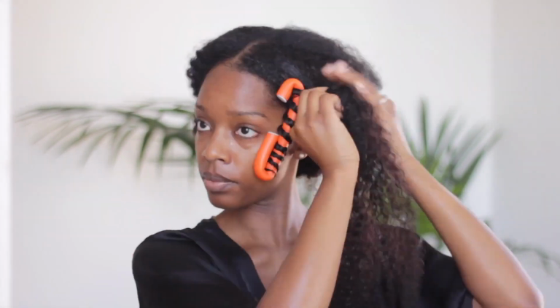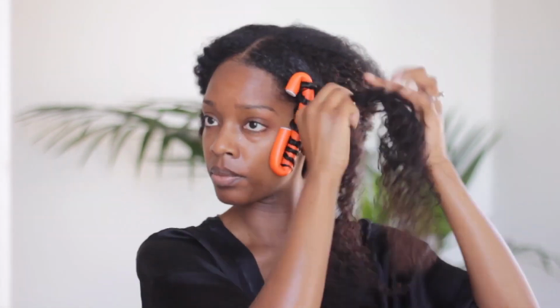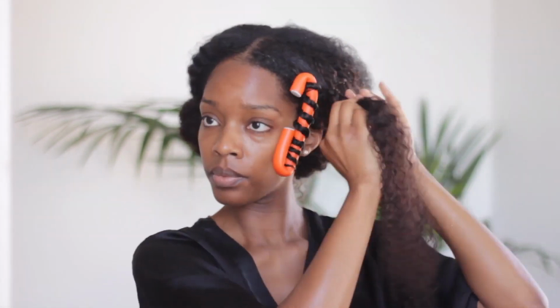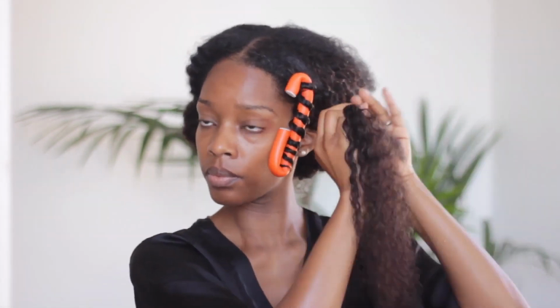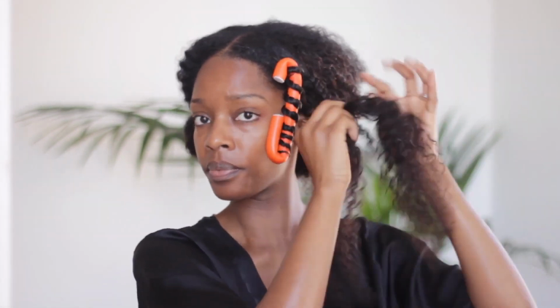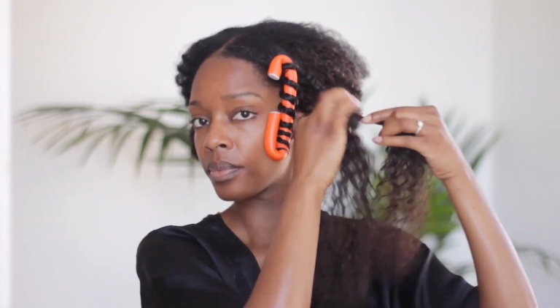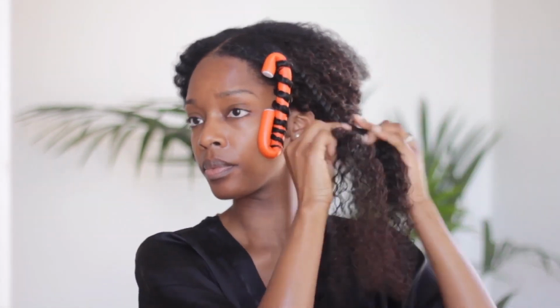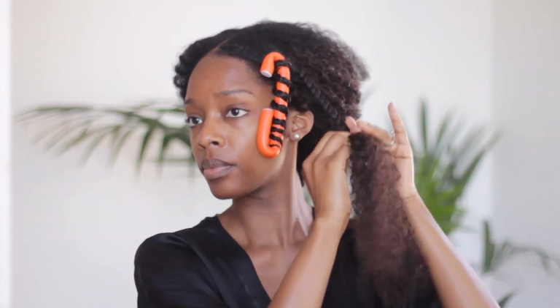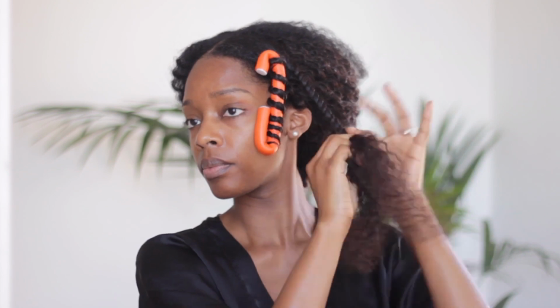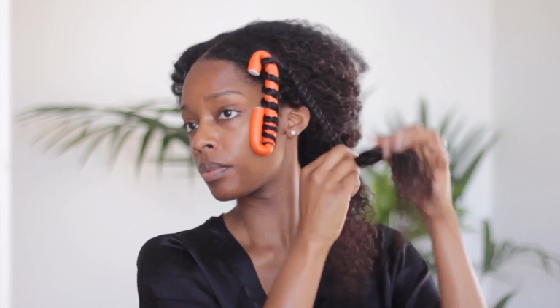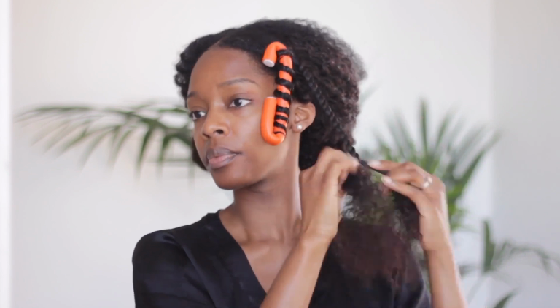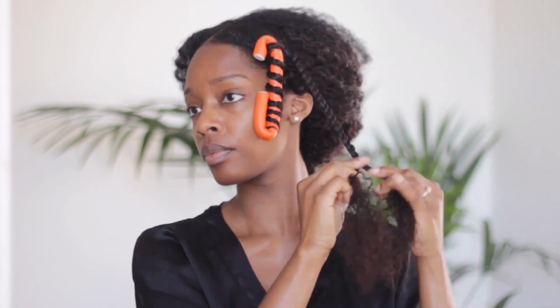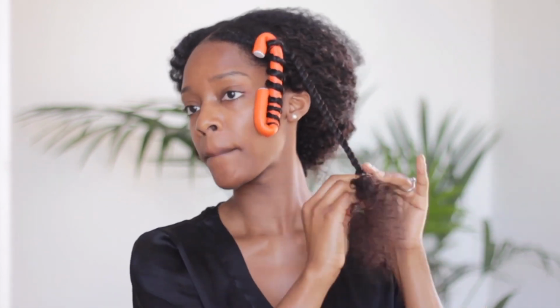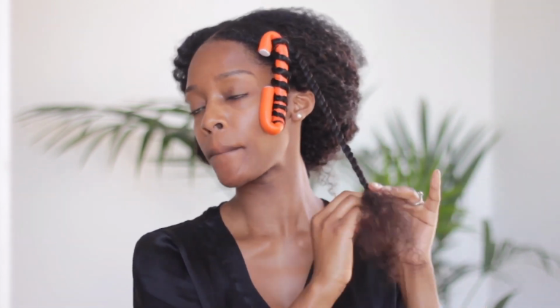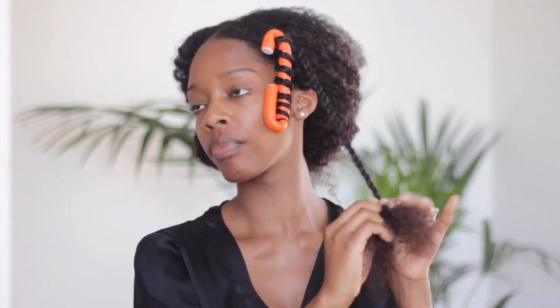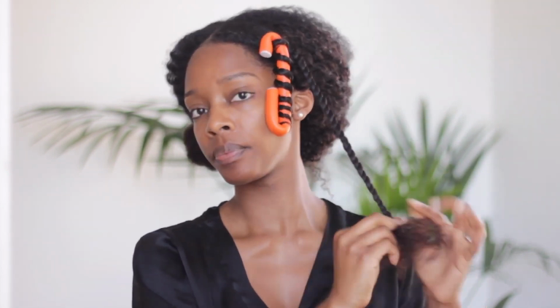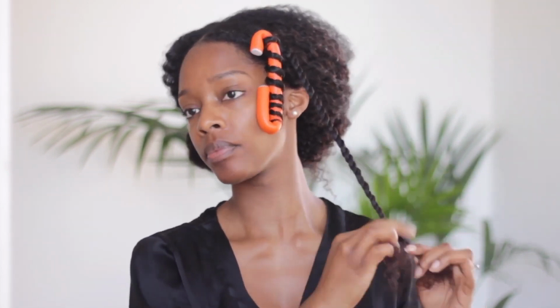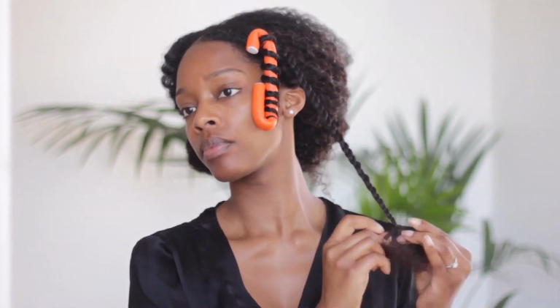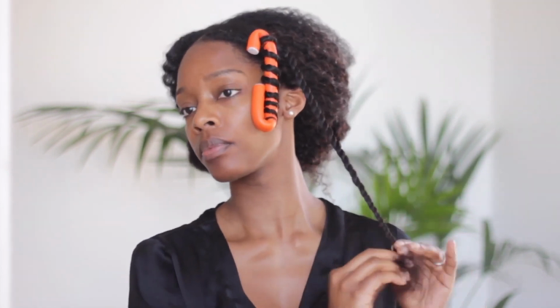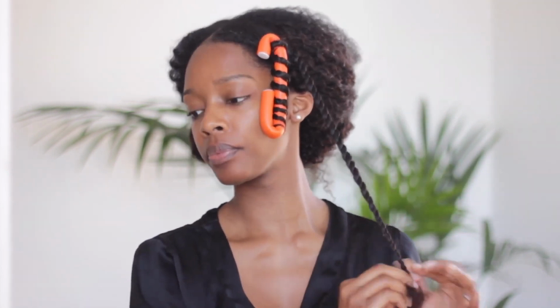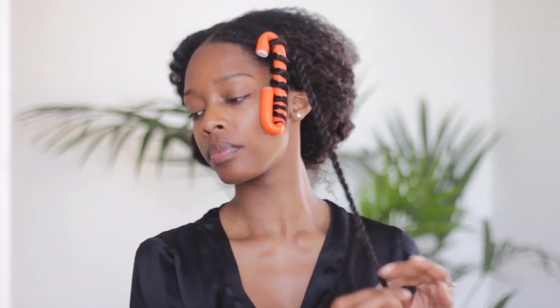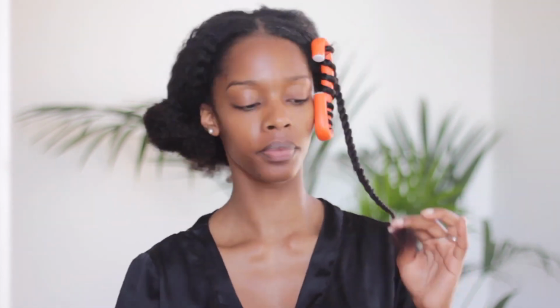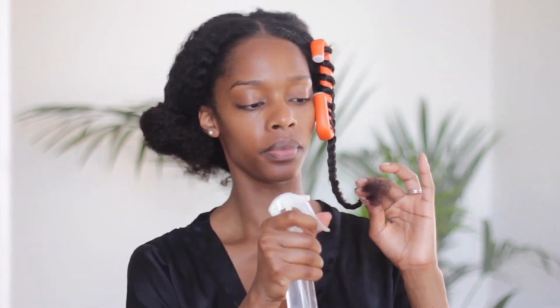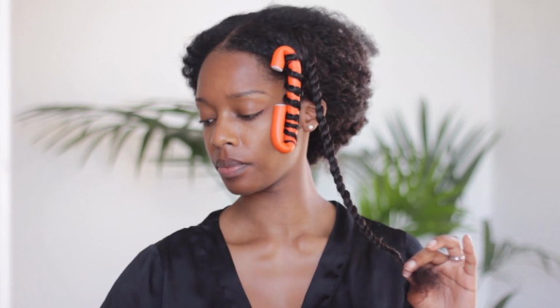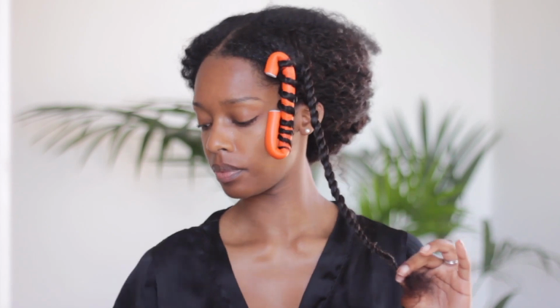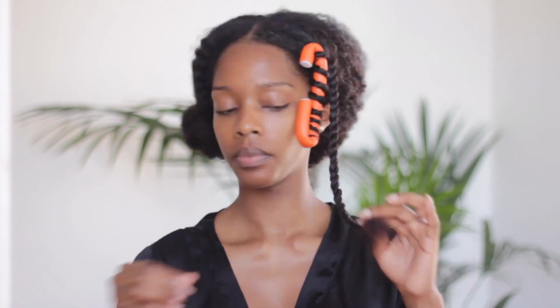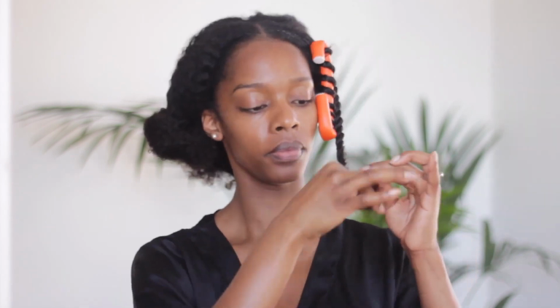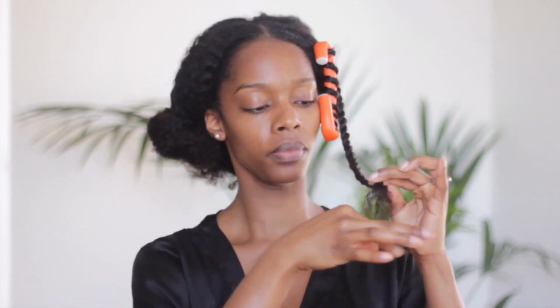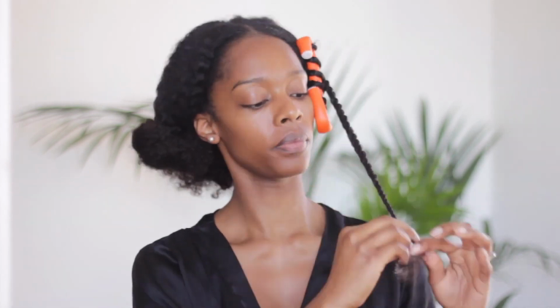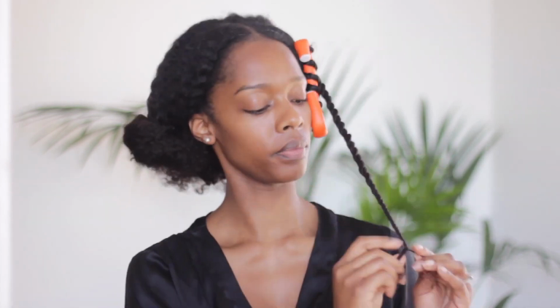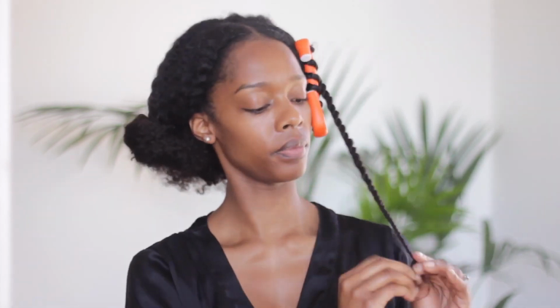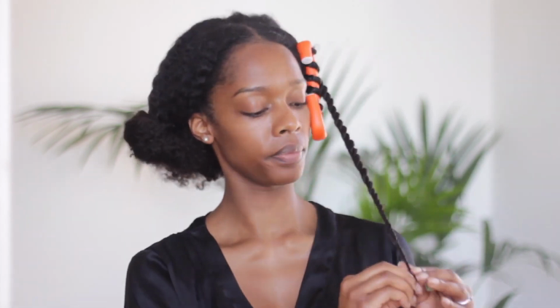Once I finish twisting the section of hair, I then reach for my flexi rod and simply wrap the twist around it, and I do this across the entire wig unit.